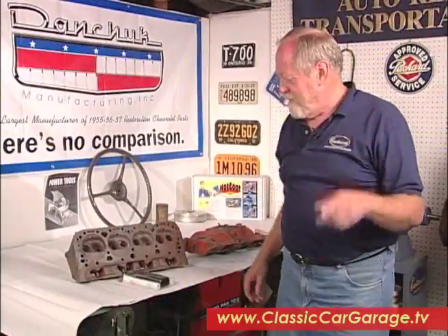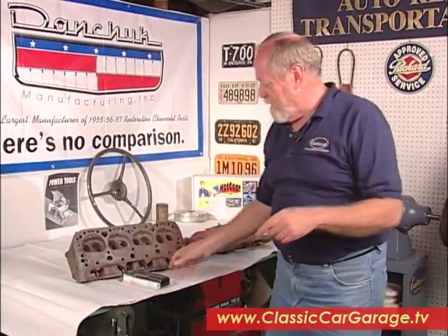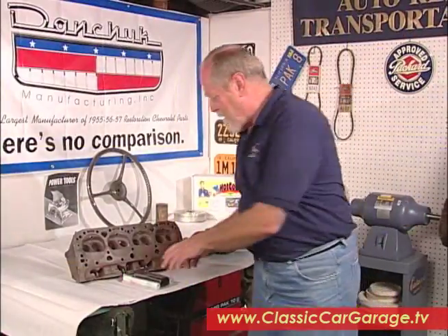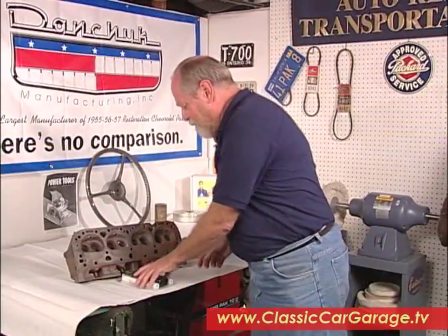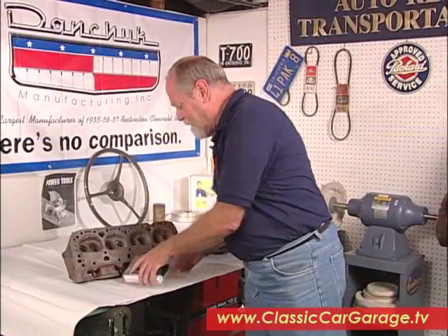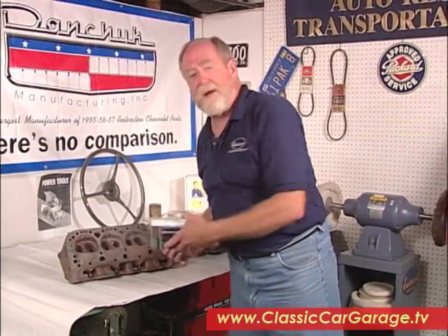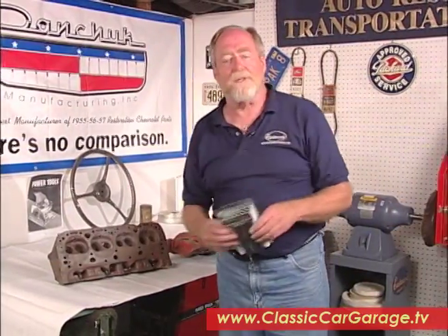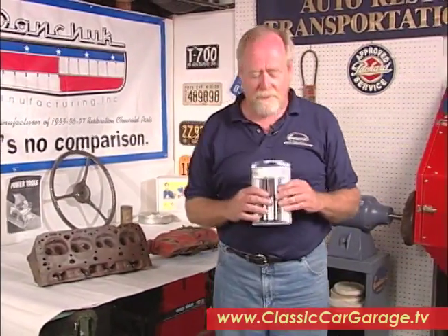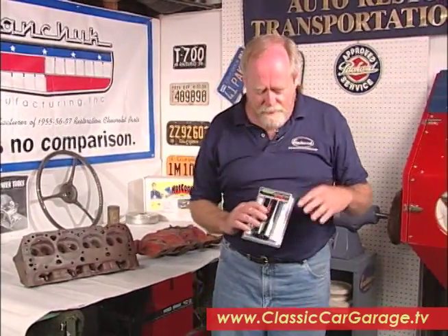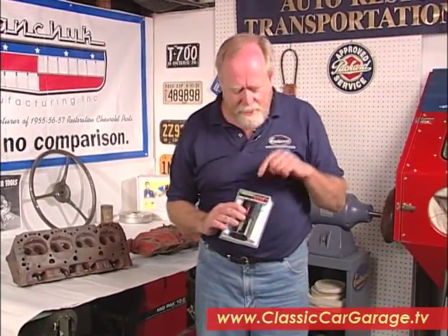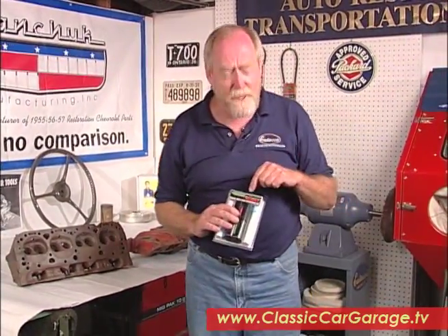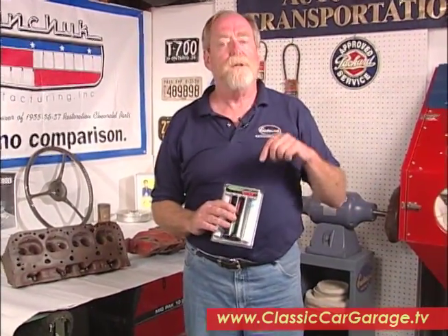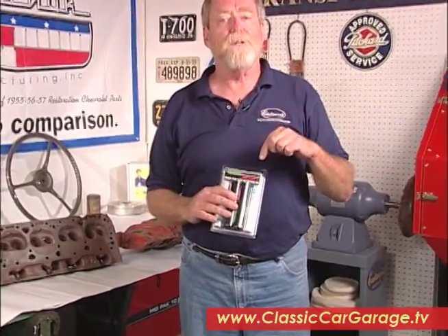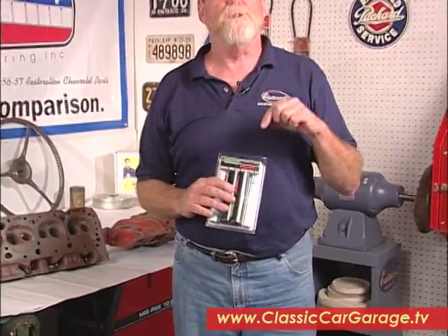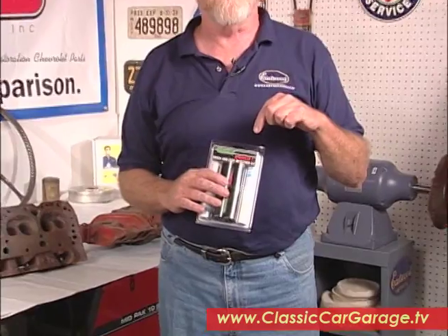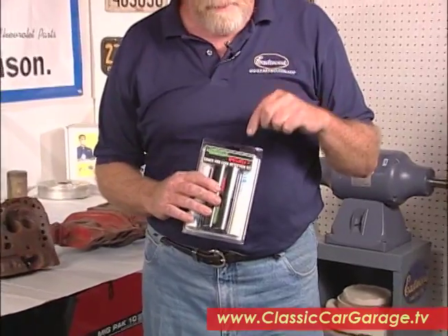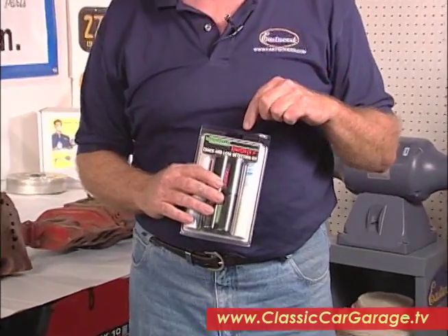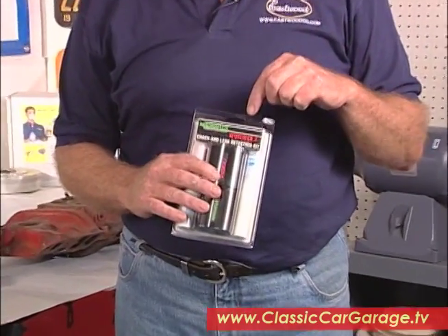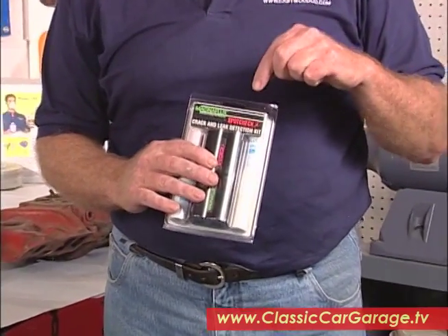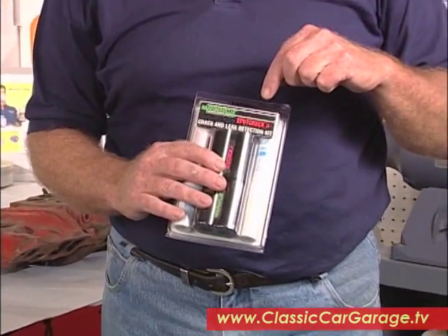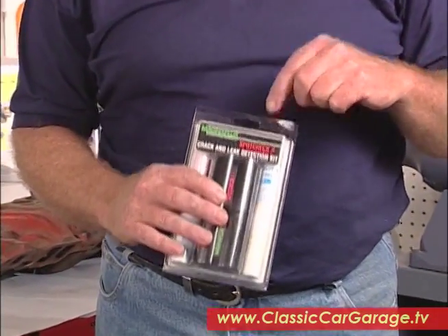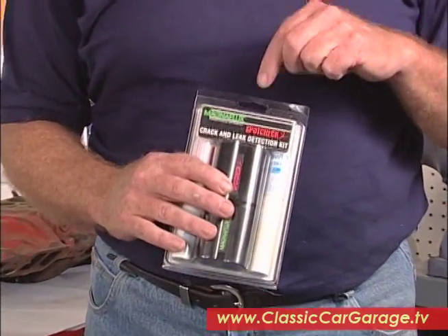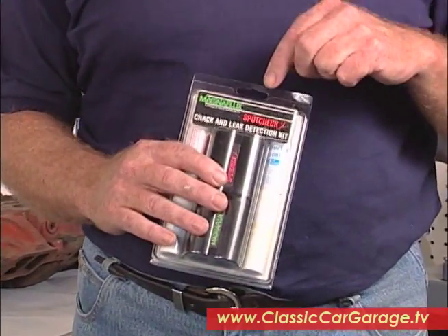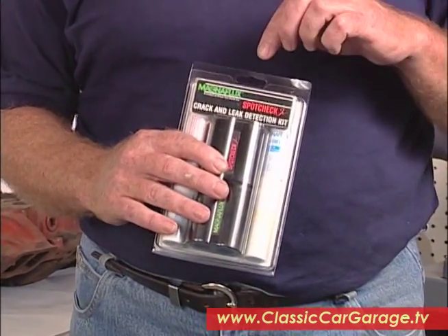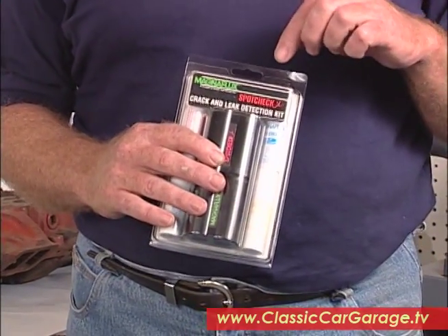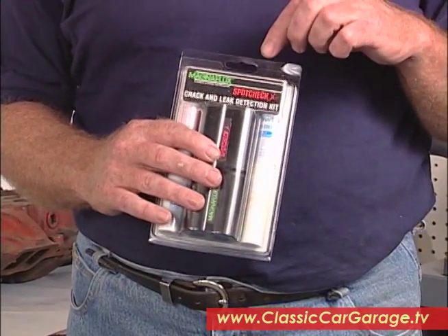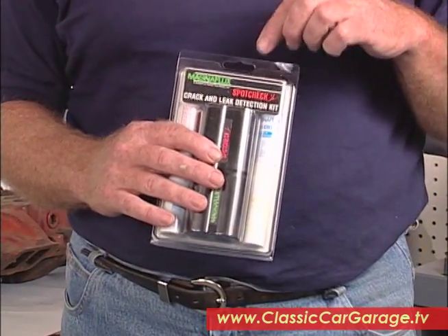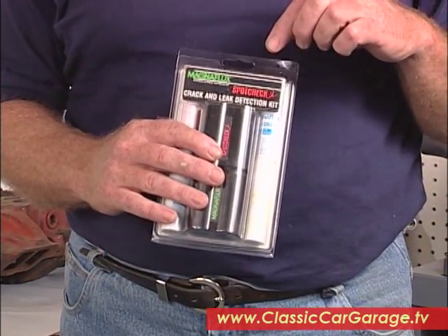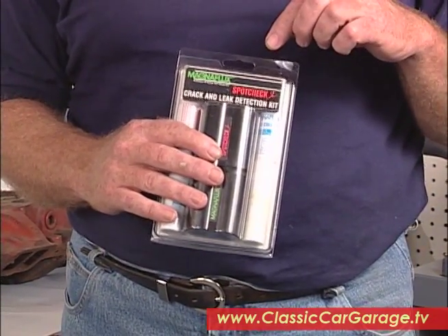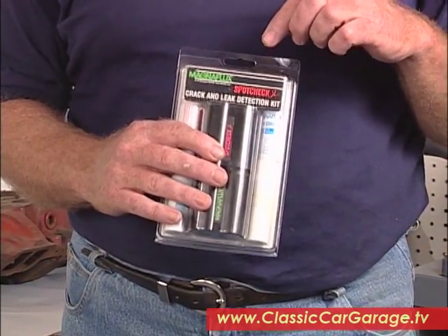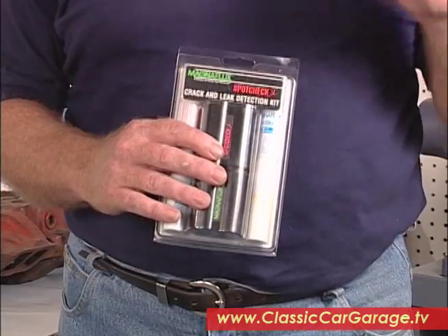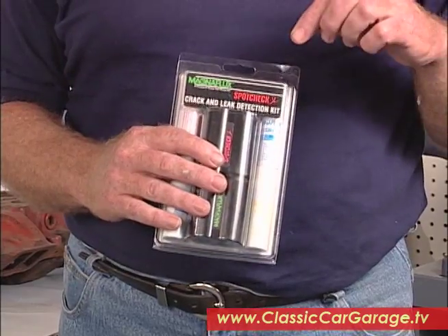Today we're going to talk about a wonderful little diagnostic tool called the MagnaFlex Spot Check Junior kit. We got this from the Eastwood company and it's not like the old system of MagnaFlexing where you had to take your parts in and have it done.